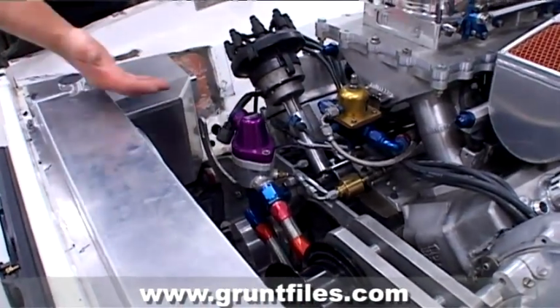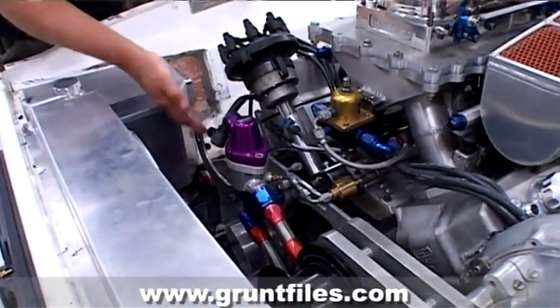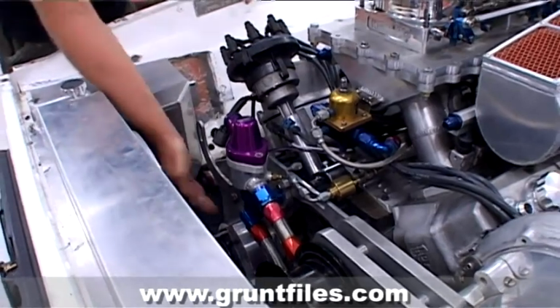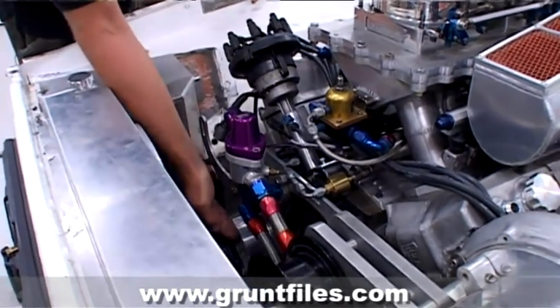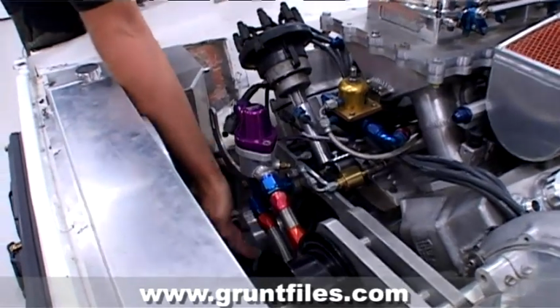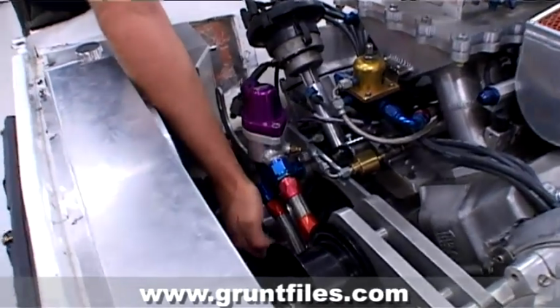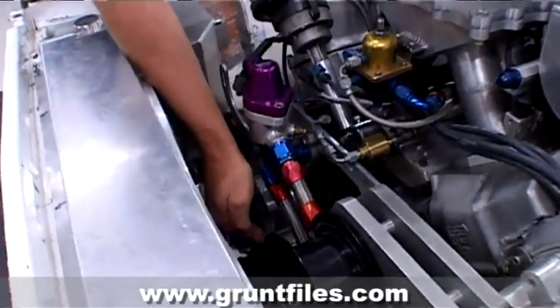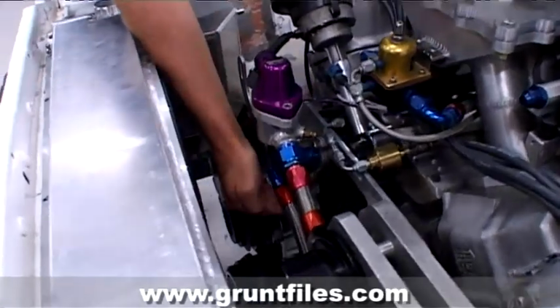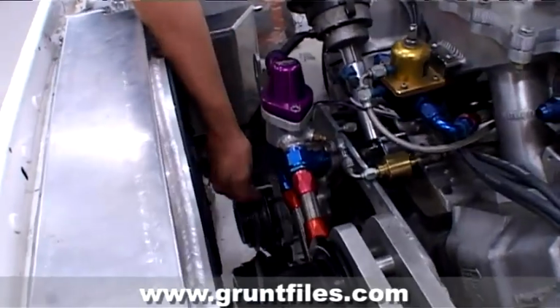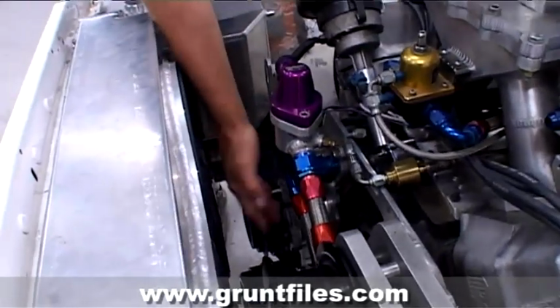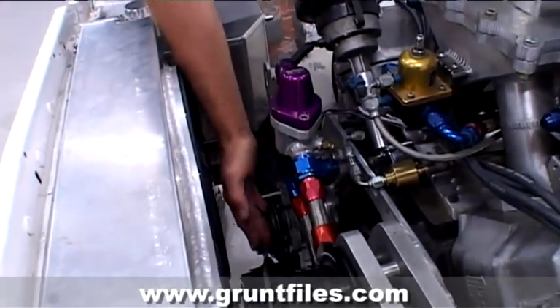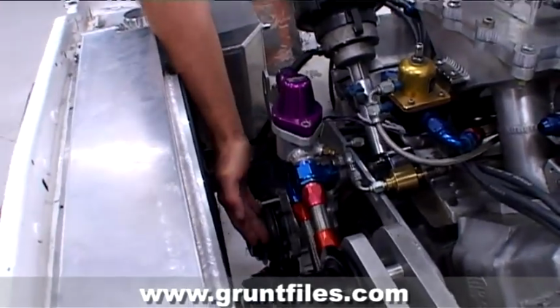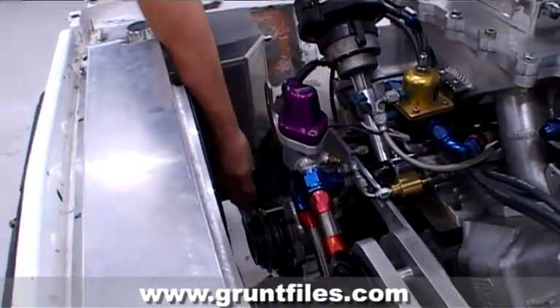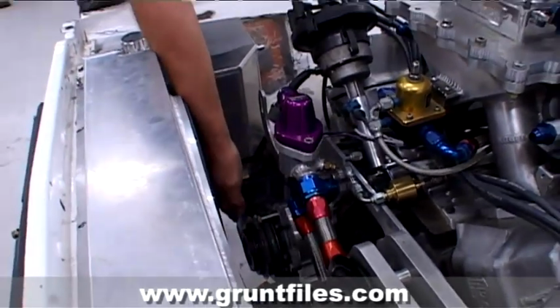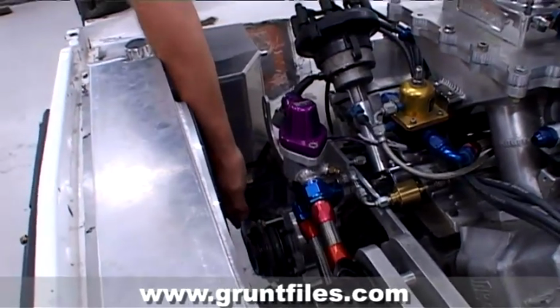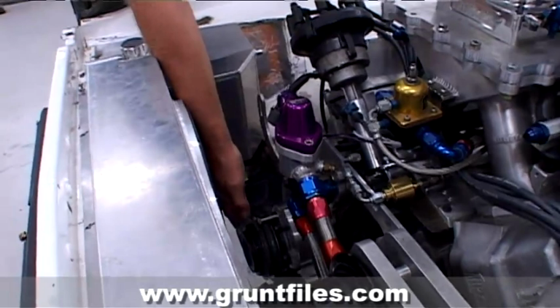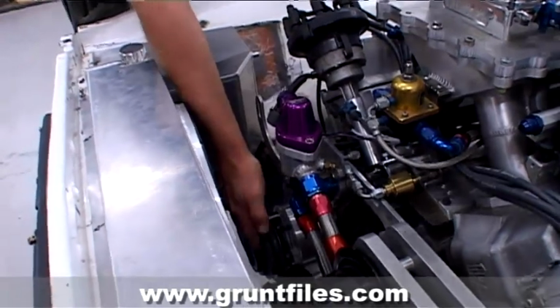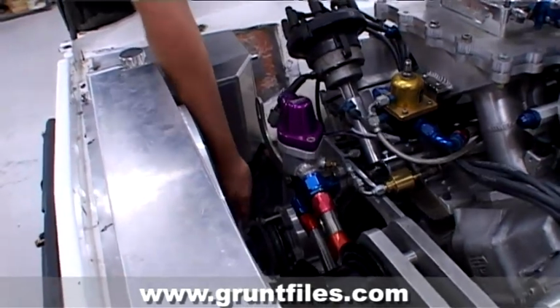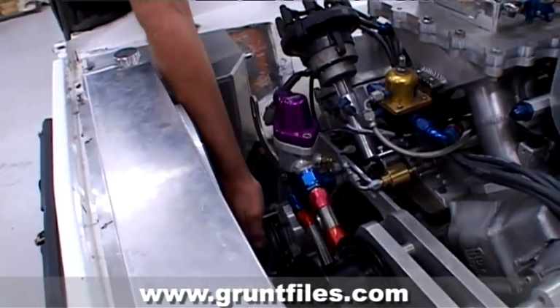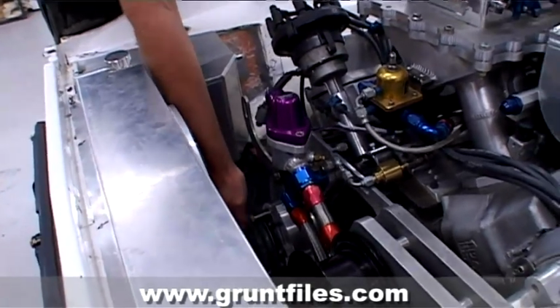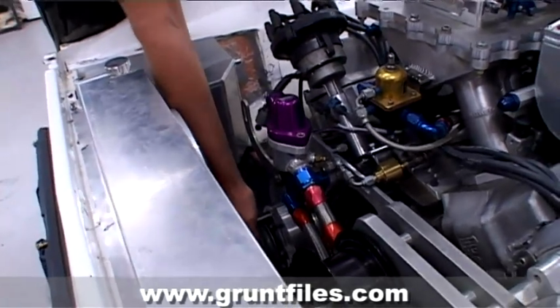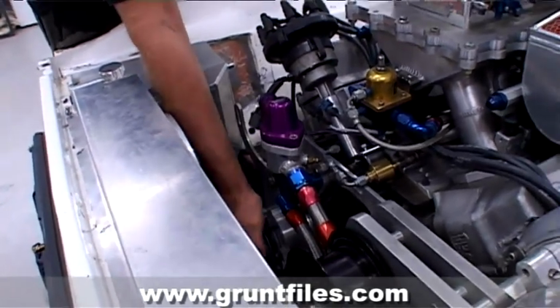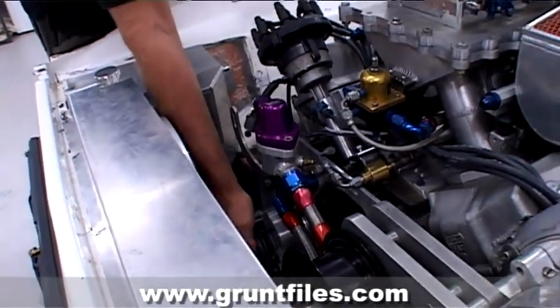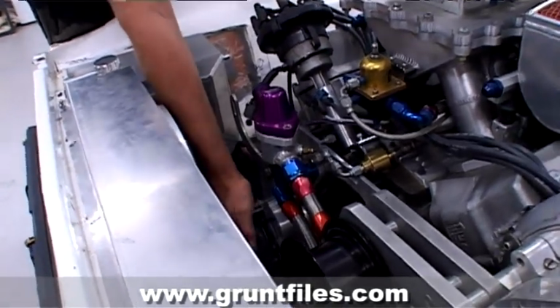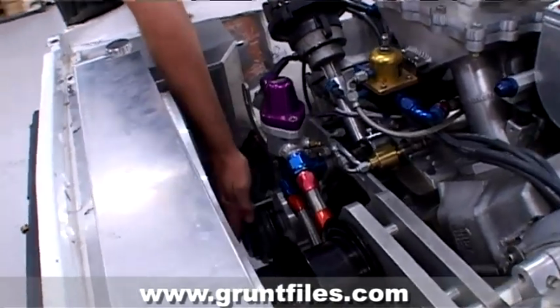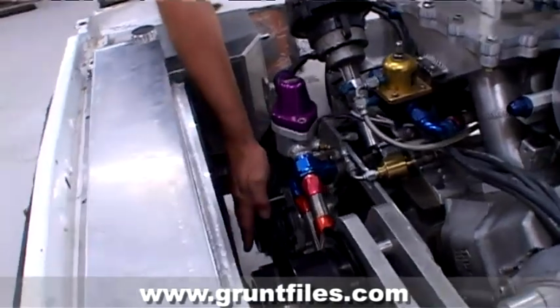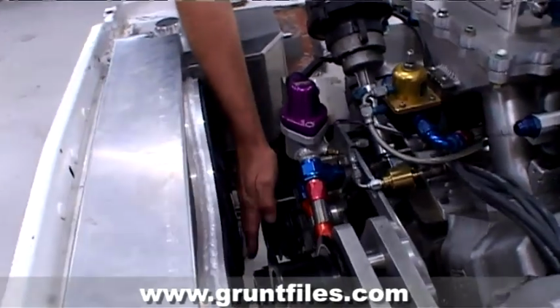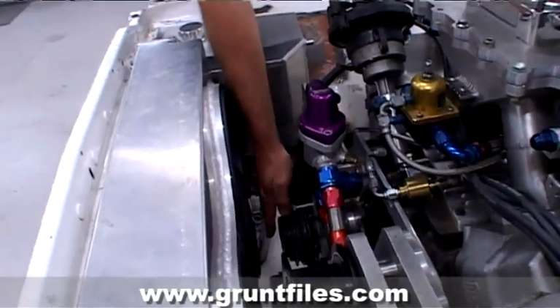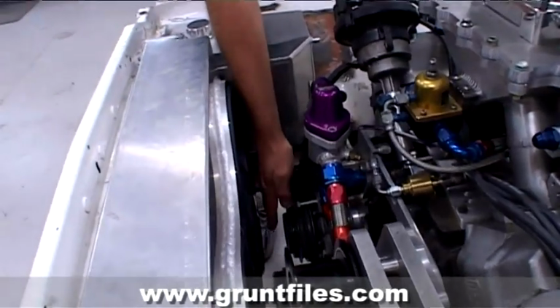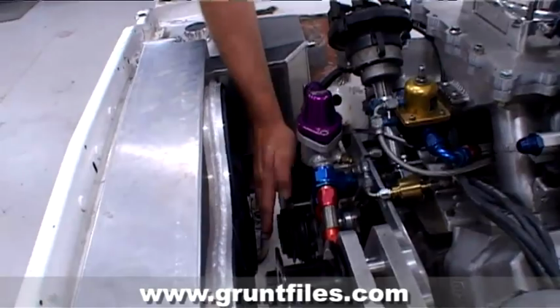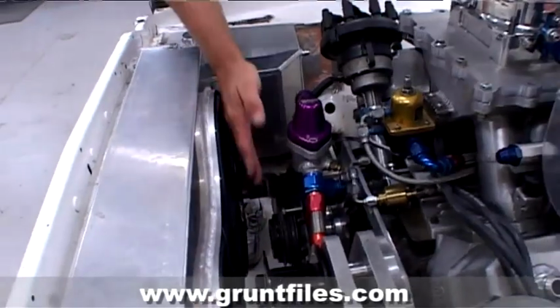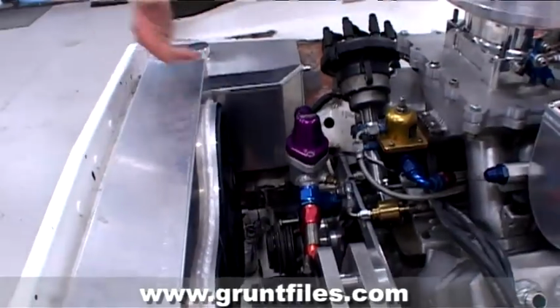We've got plenty of room for all moving components between the belt, the pulleys, and the fuel pump drive. There's enough room for the belt between the radiator shroud and the other components.